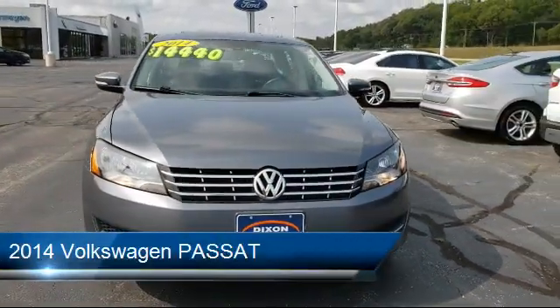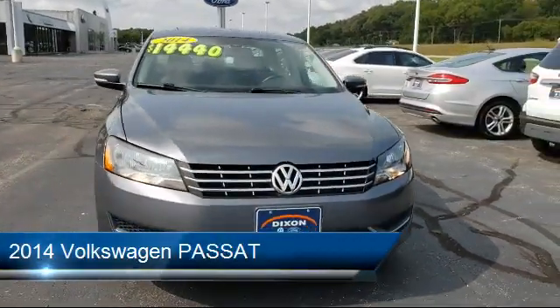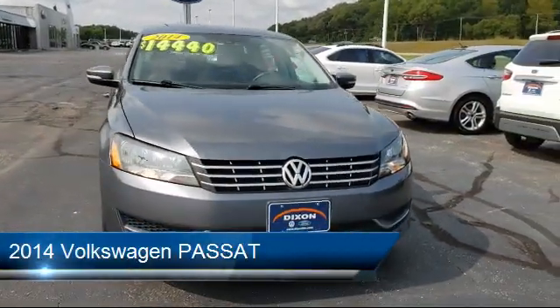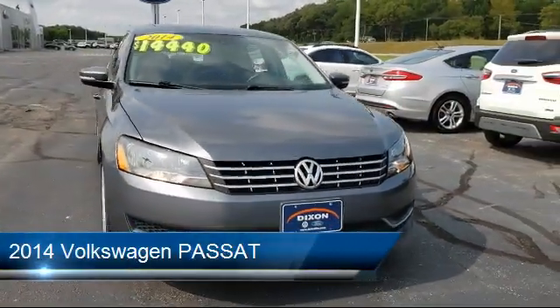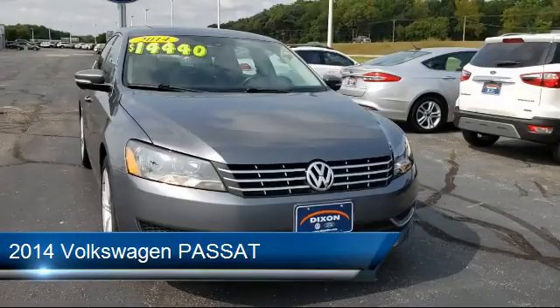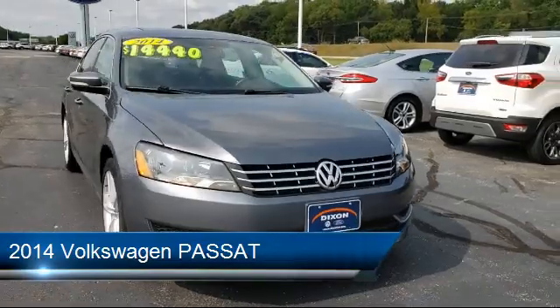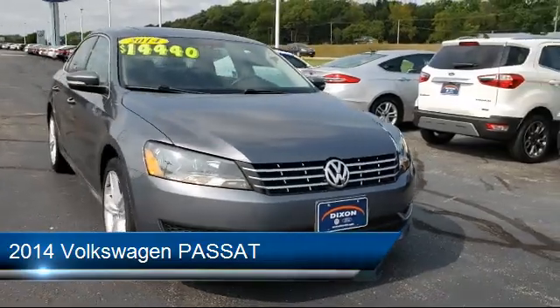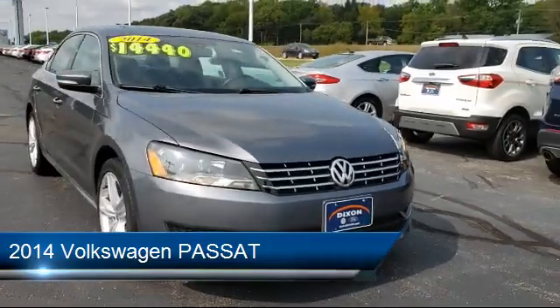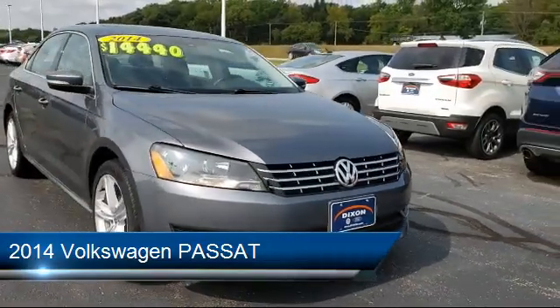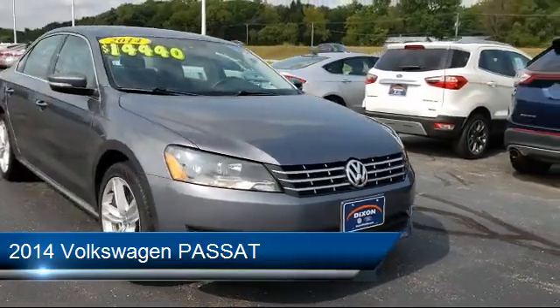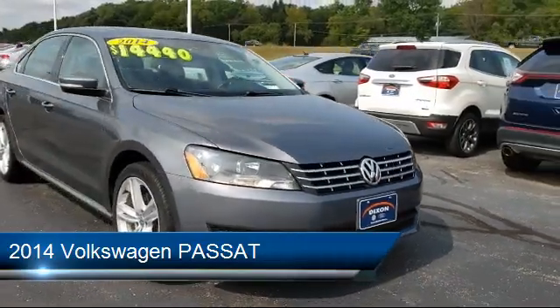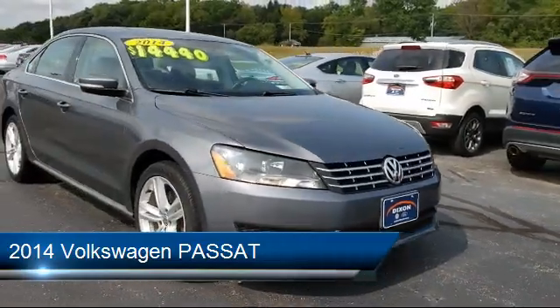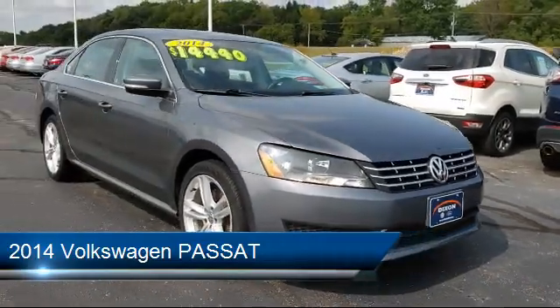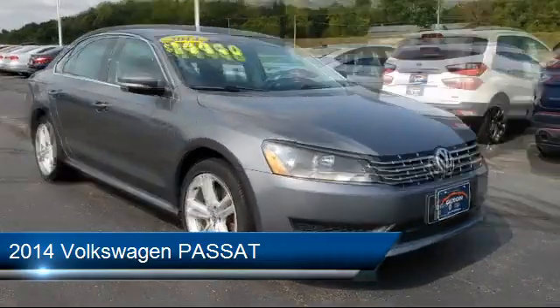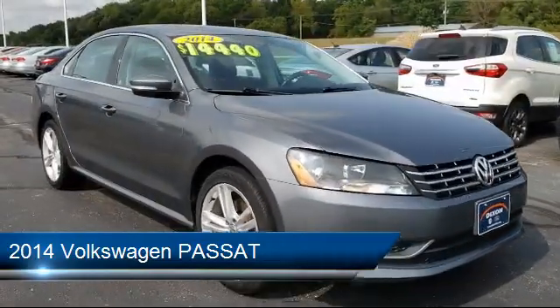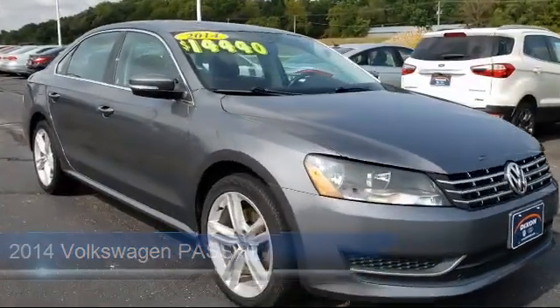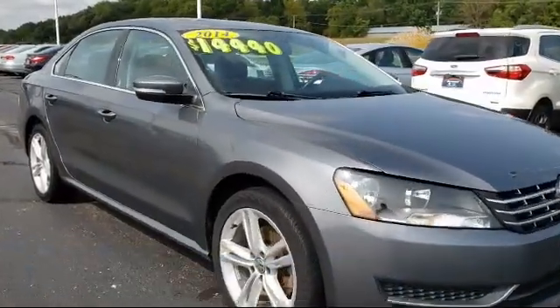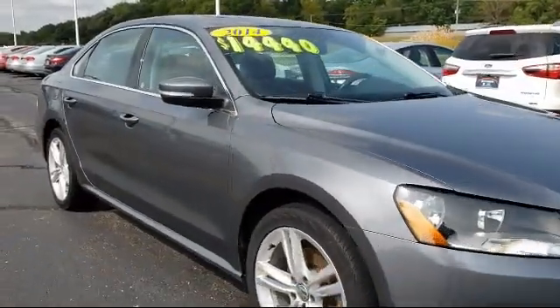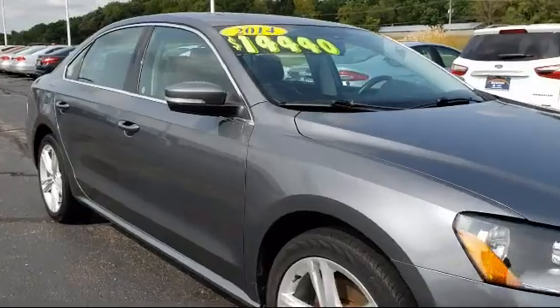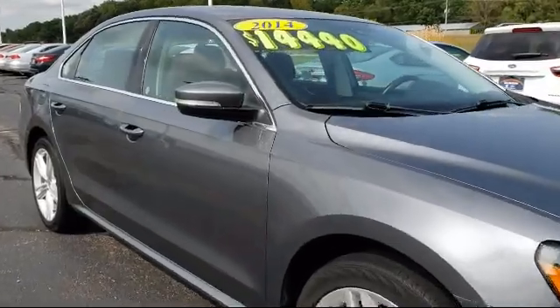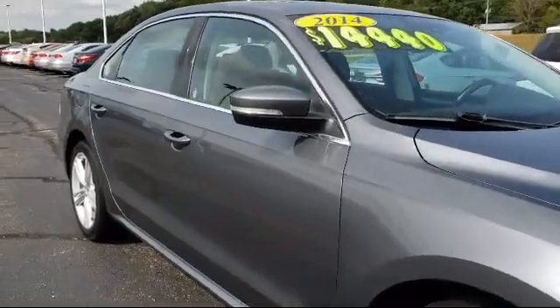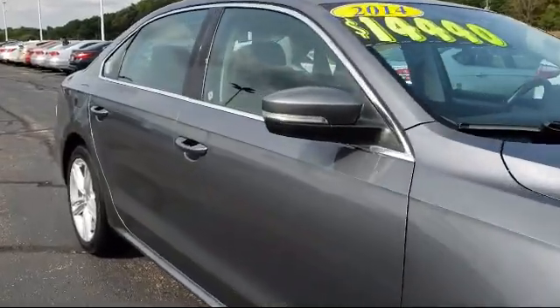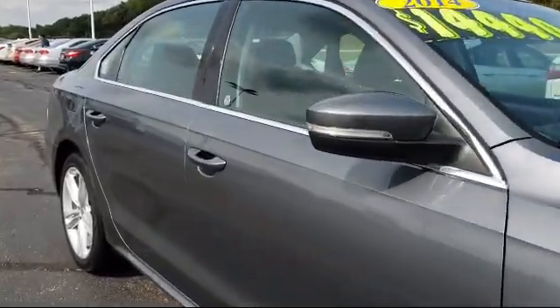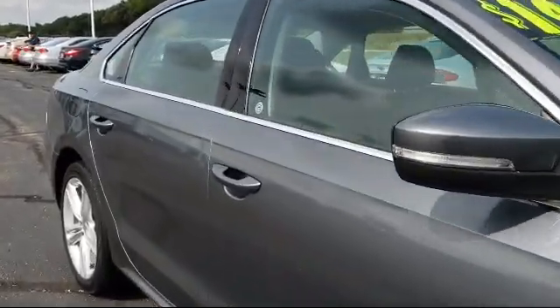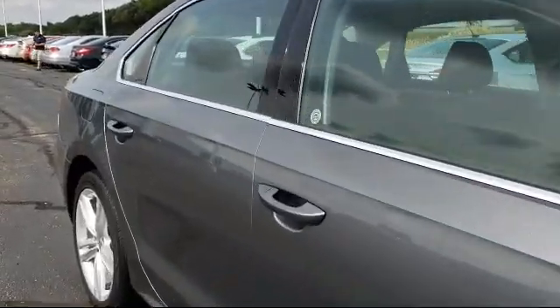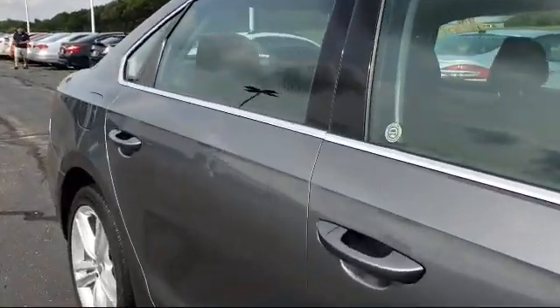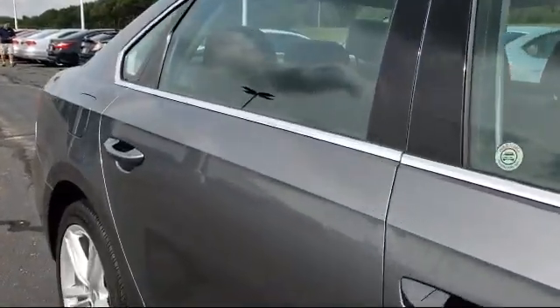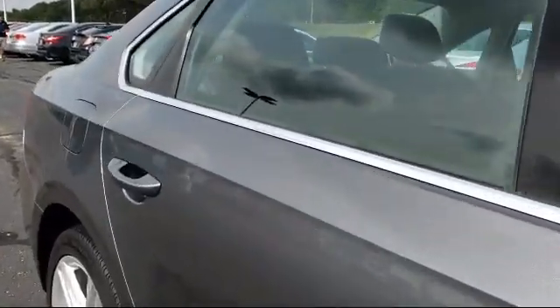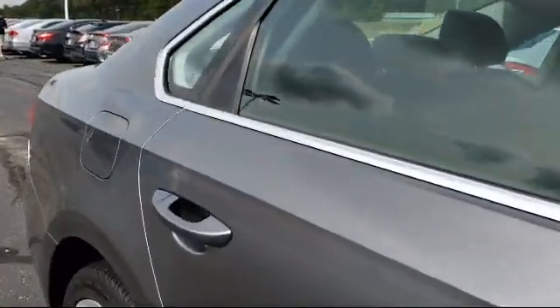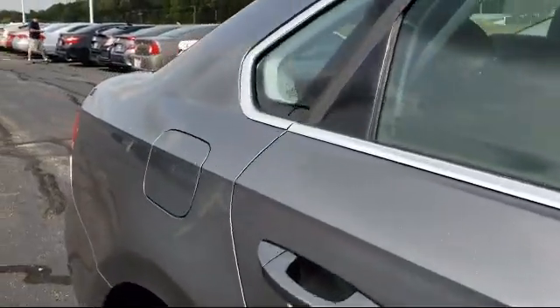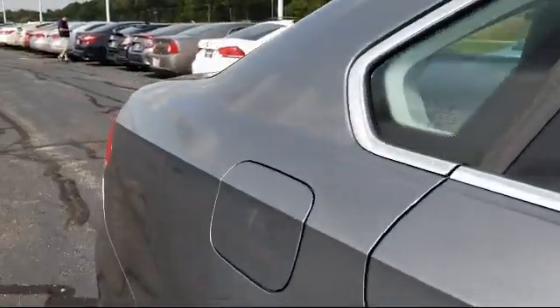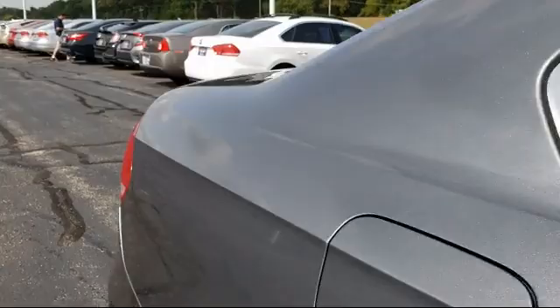This vehicle comes equipped with a leather-wrapped steering wheel, rear-view camera, tire pressure monitoring system, Sirius XM satellite radio, steering wheel controls, and electronic stability control.